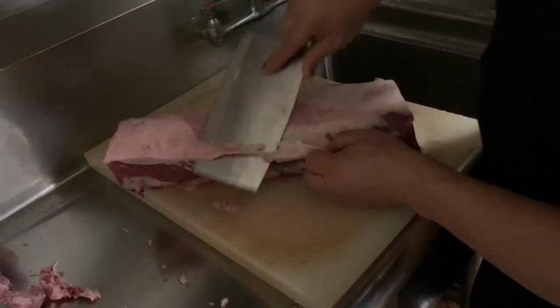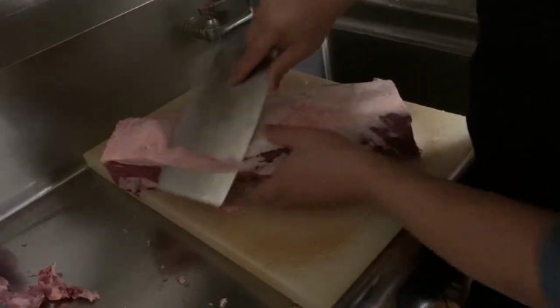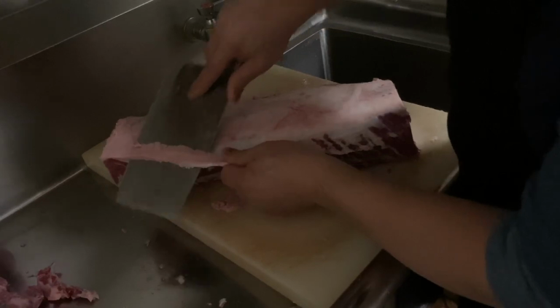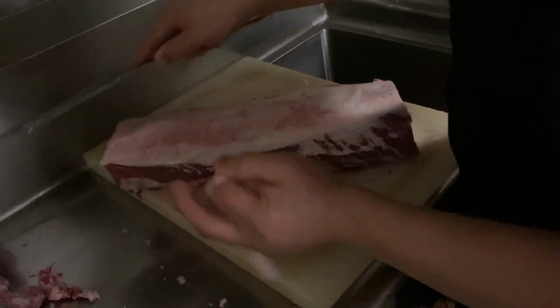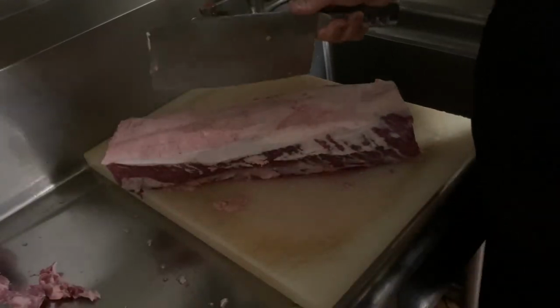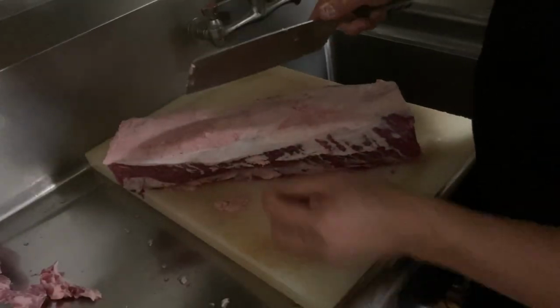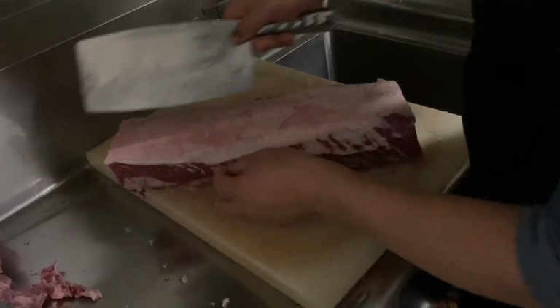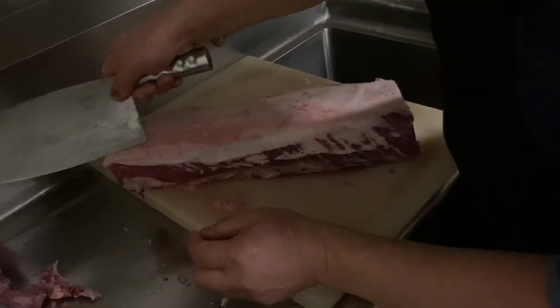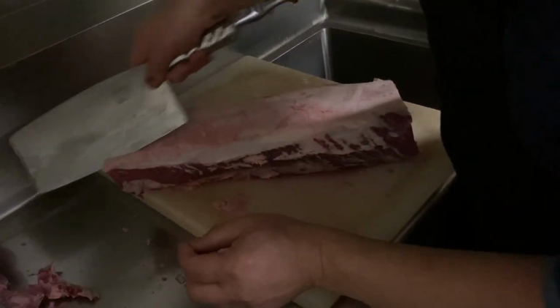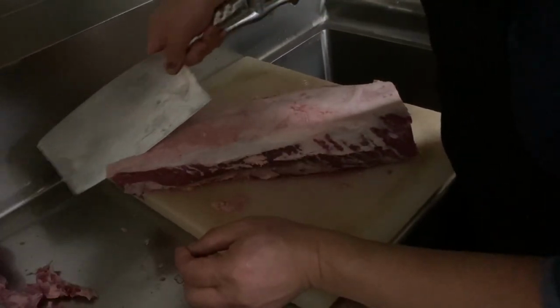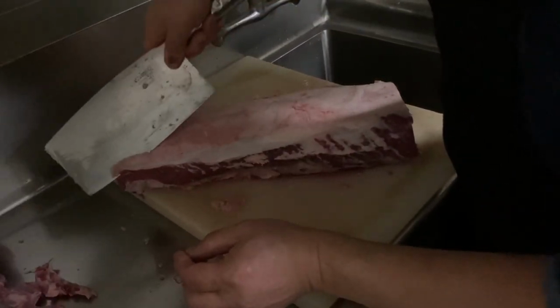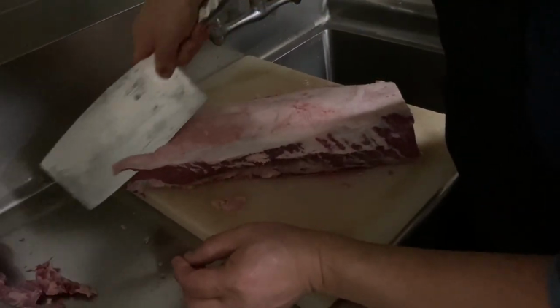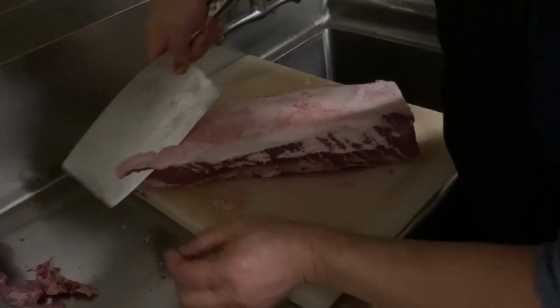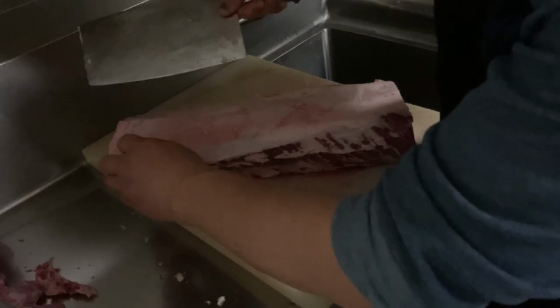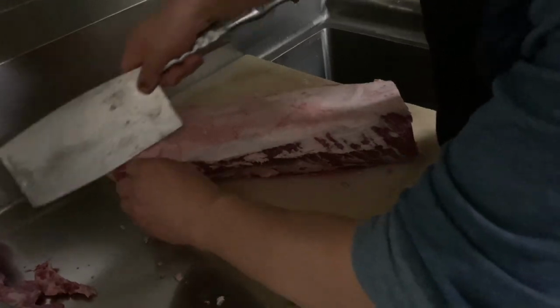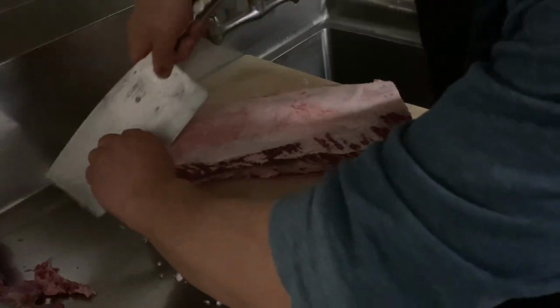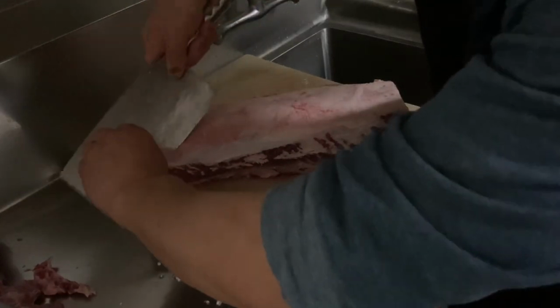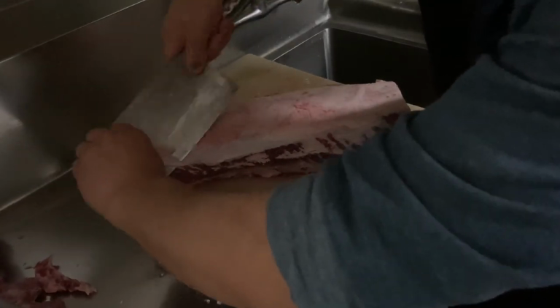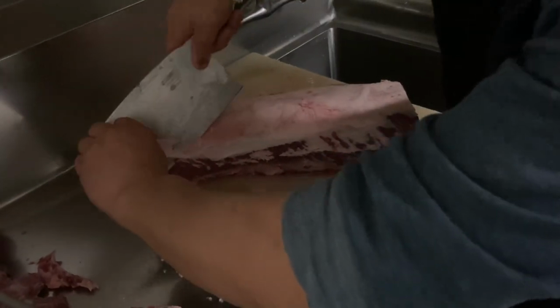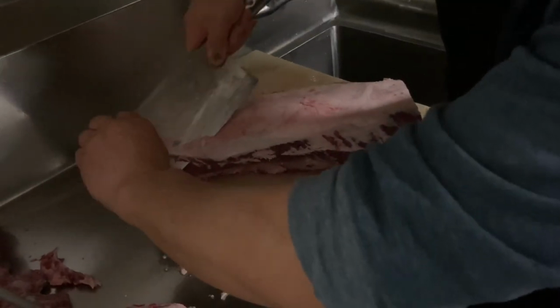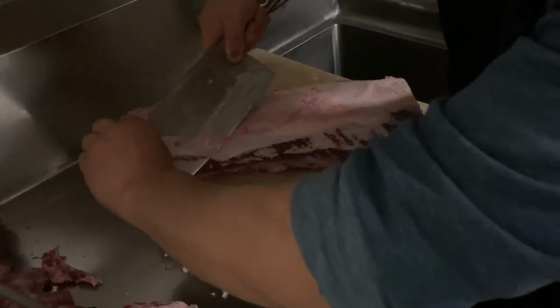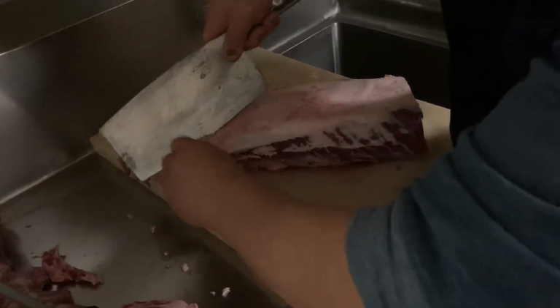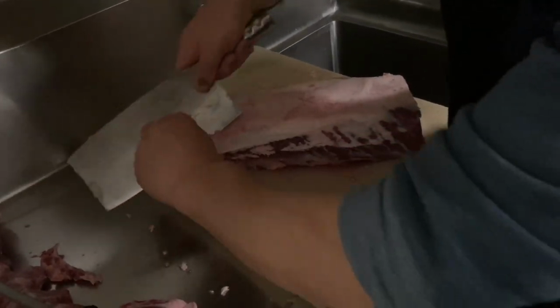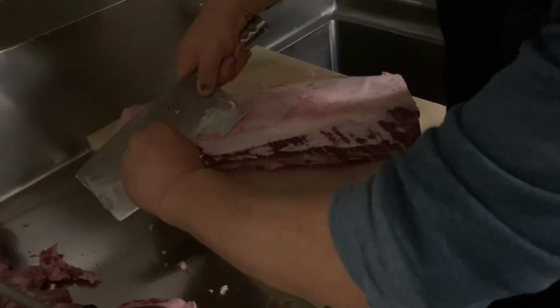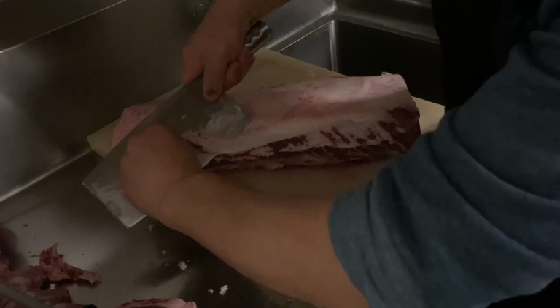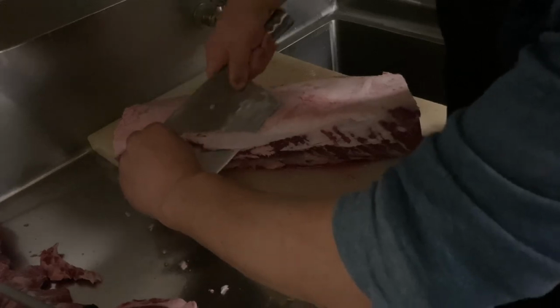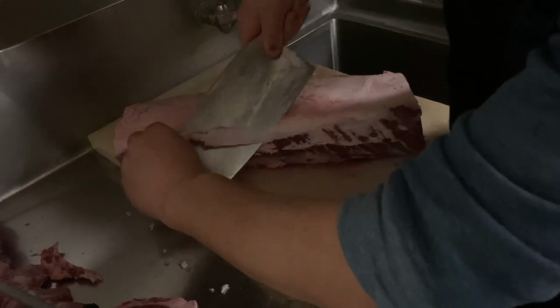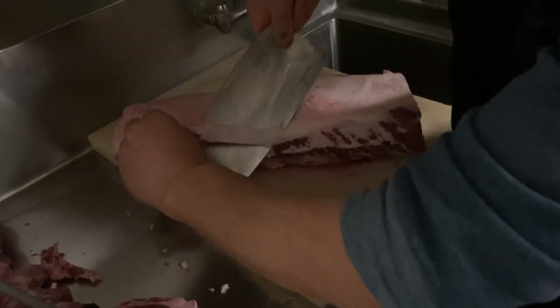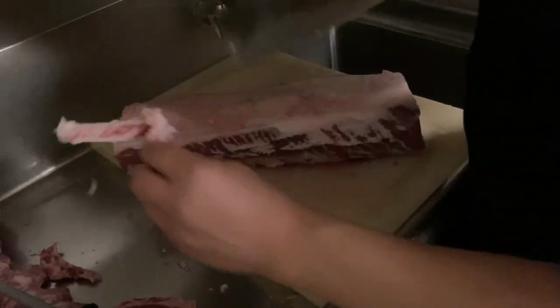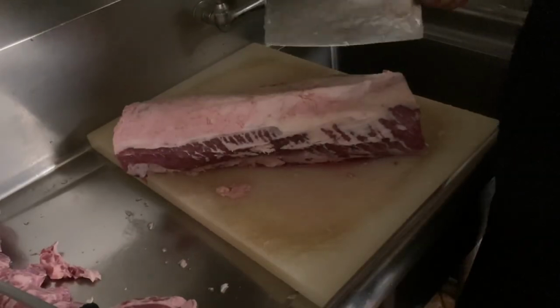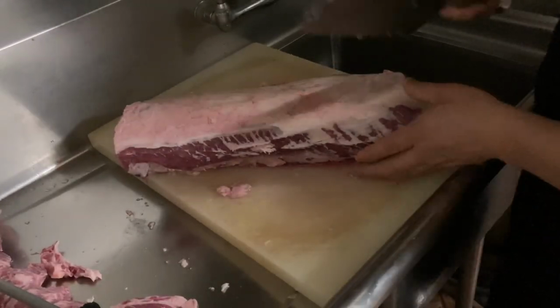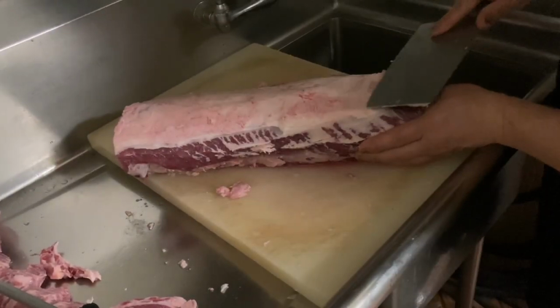If you go buy the steak like this already cut, the whole thing will cost you a lot of money. But it's pretty simple. I'm trying to do educational videos so people can learn it at home, just like a professional.